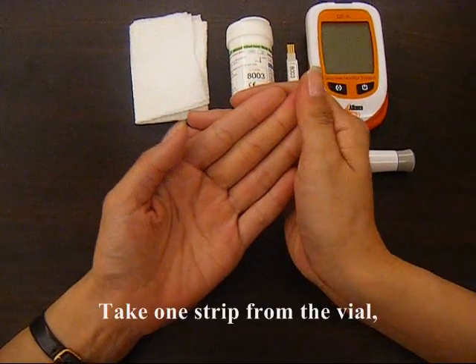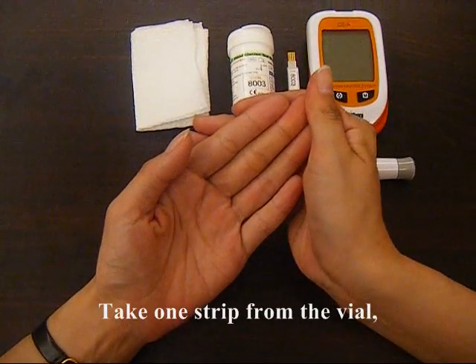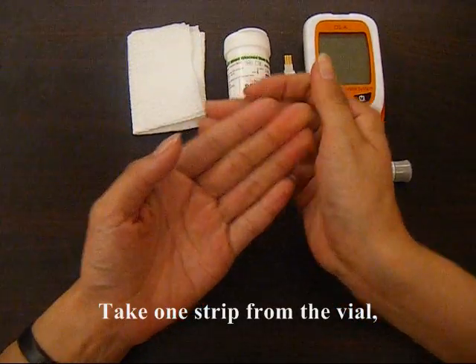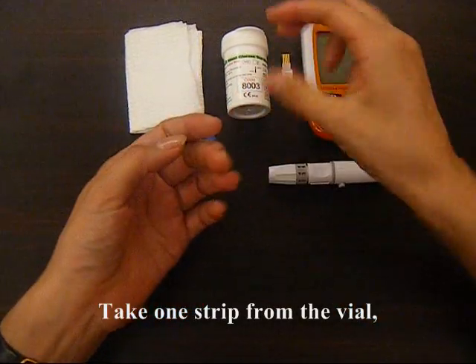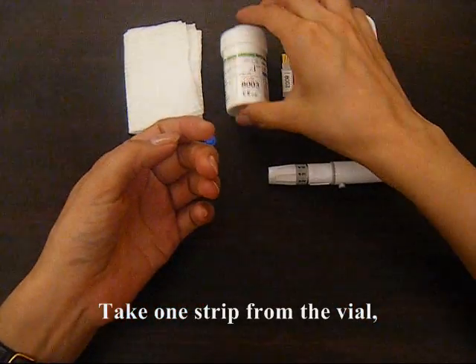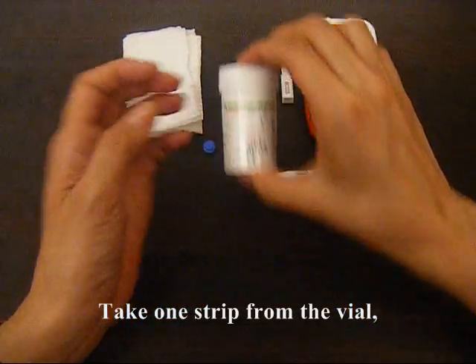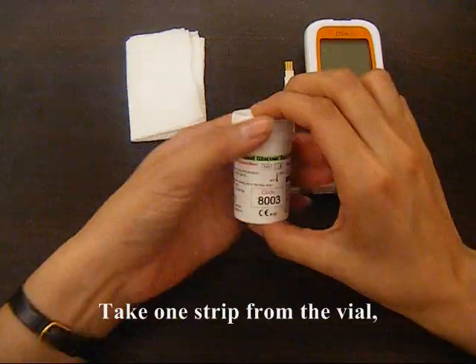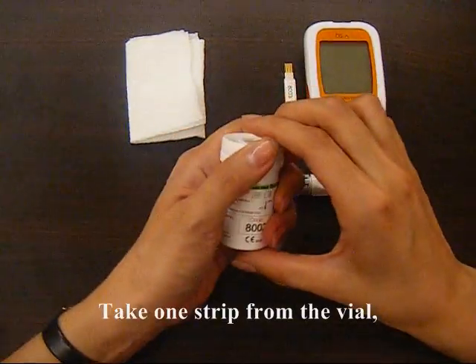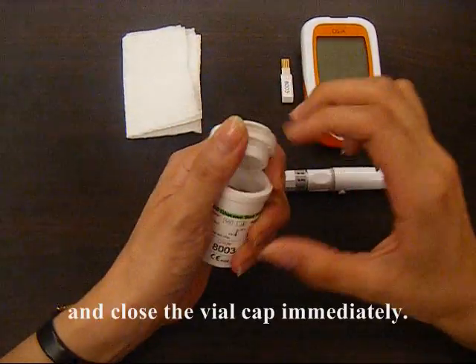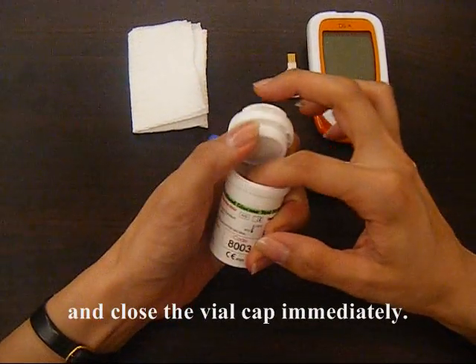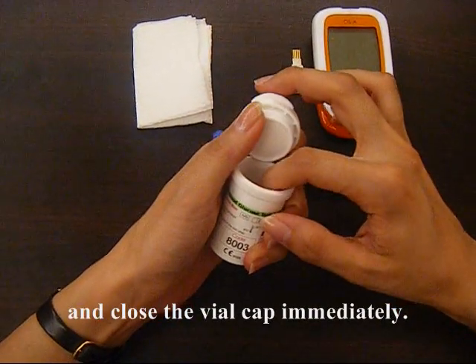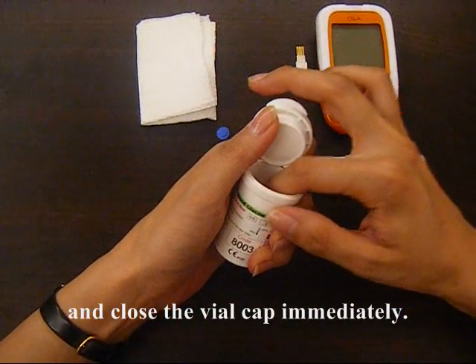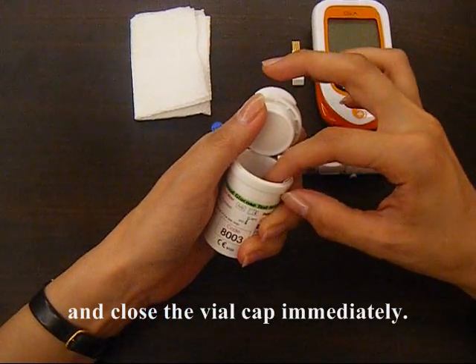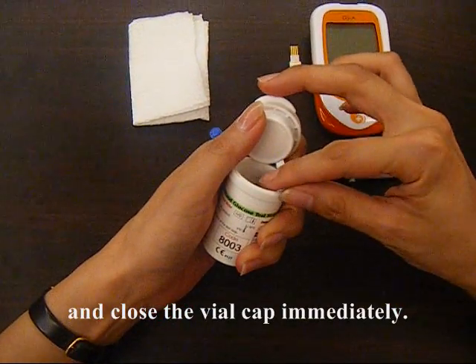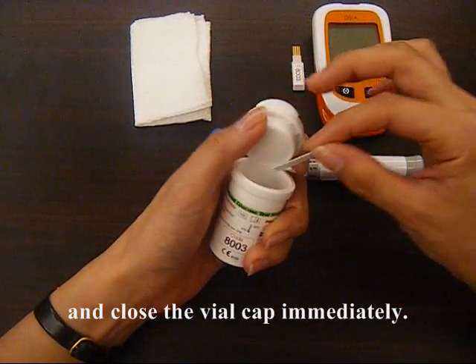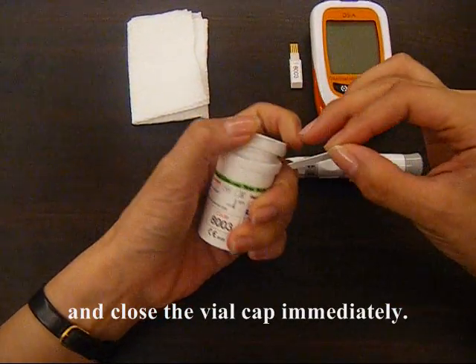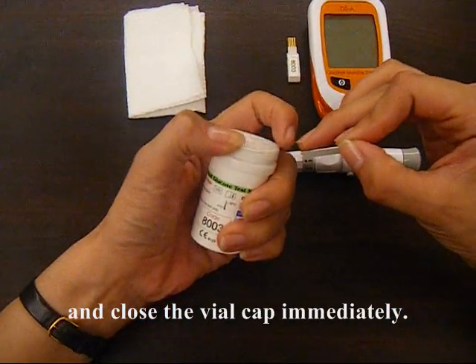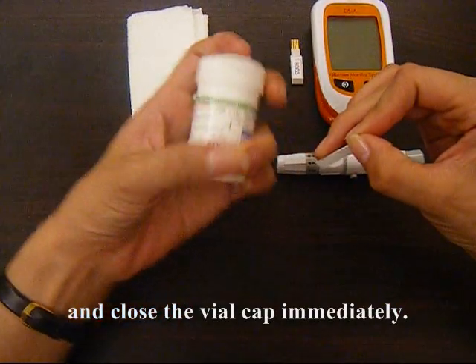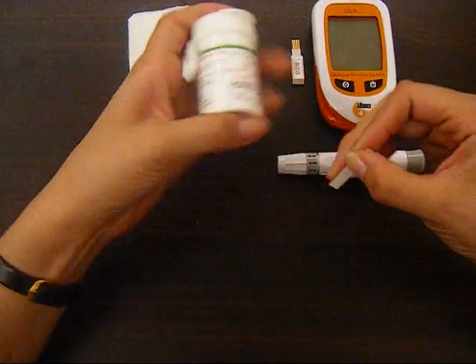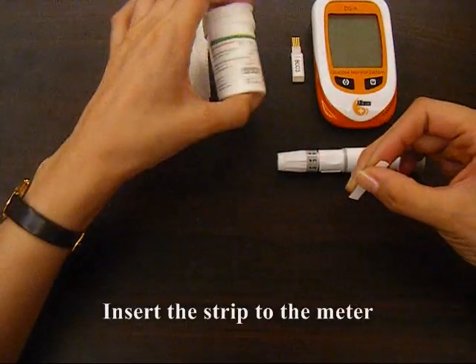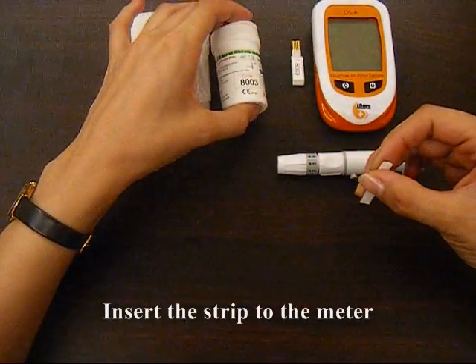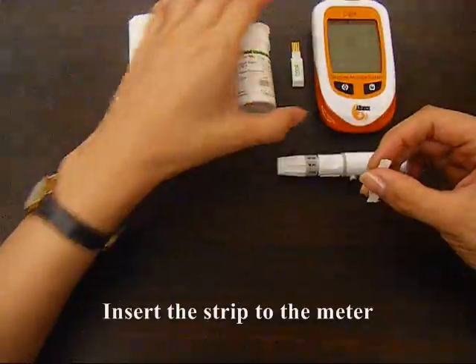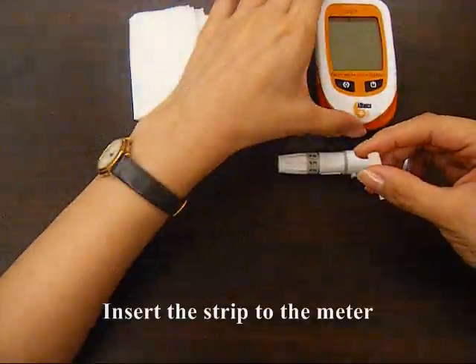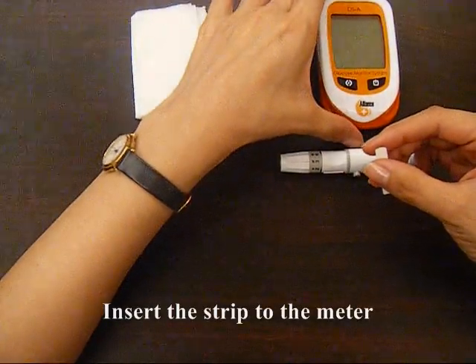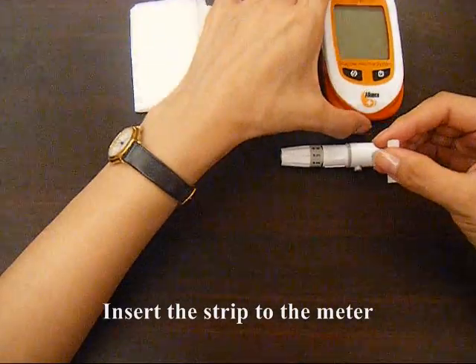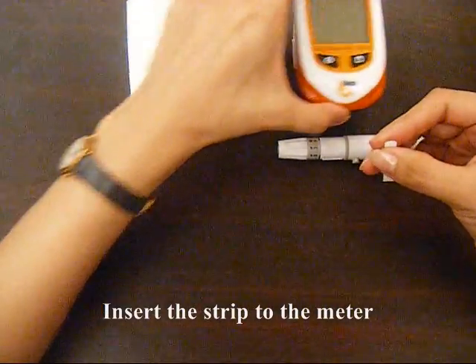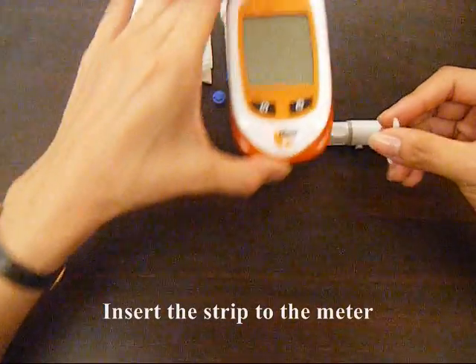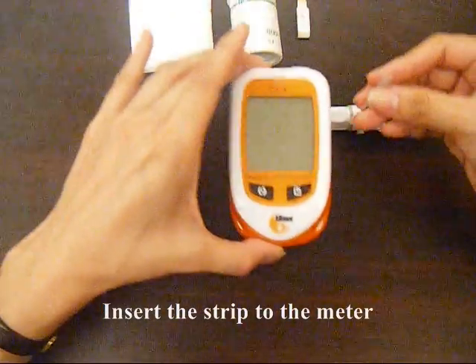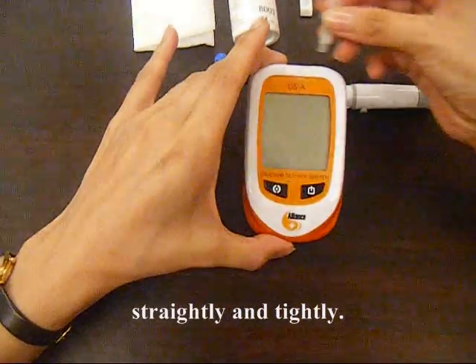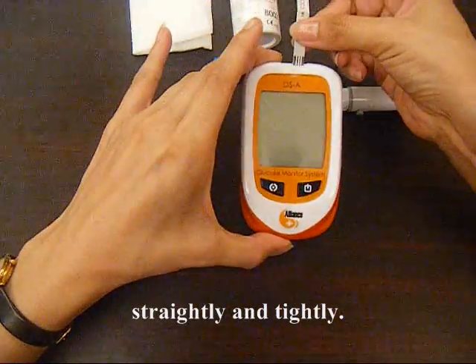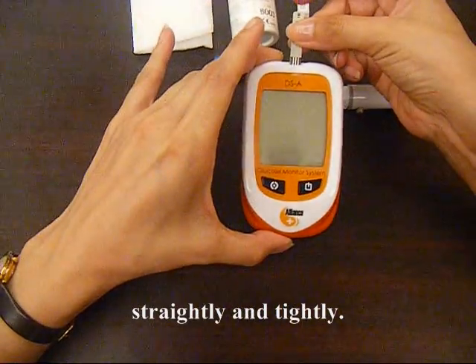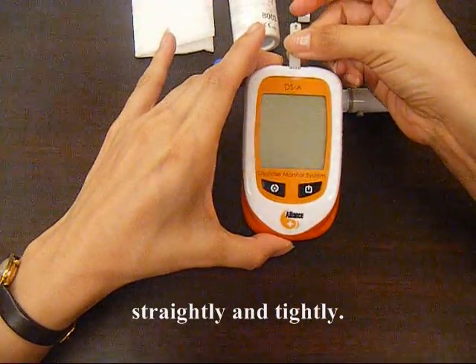Take one strip from the vial and close the vial cap immediately. Insert the strip to the meter straightly and tightly.